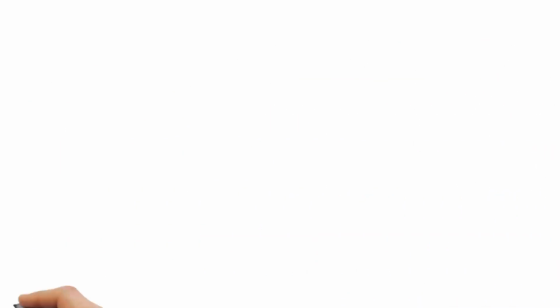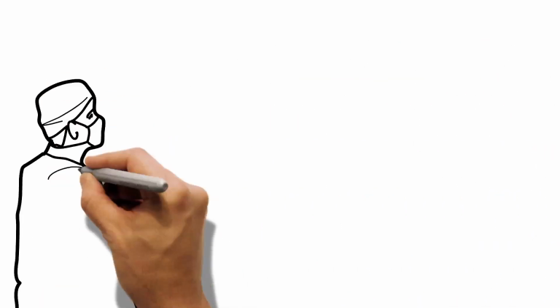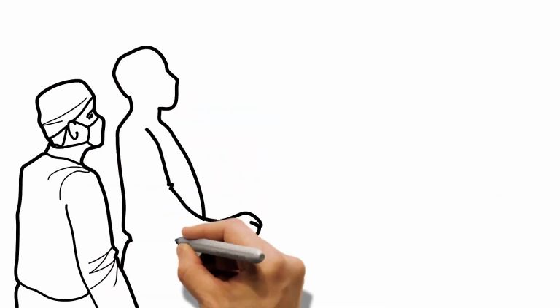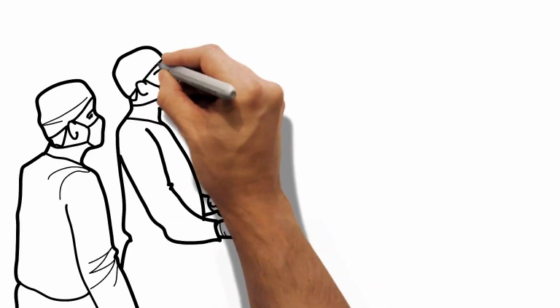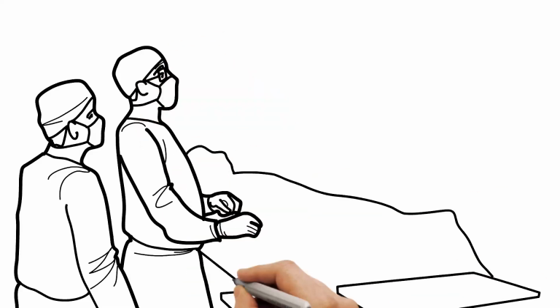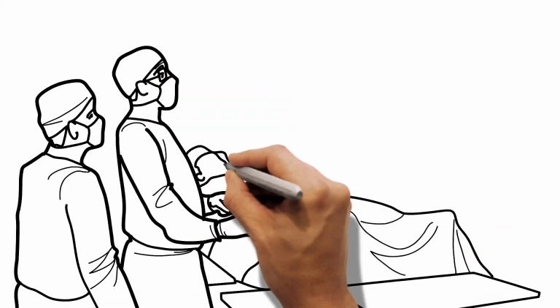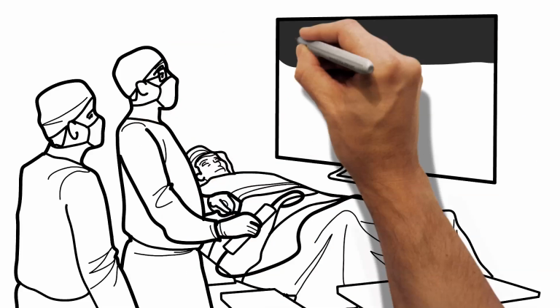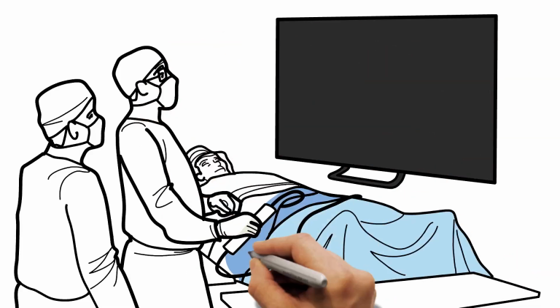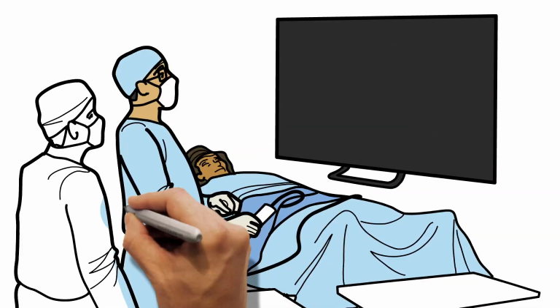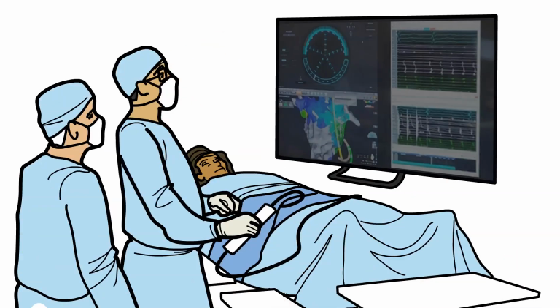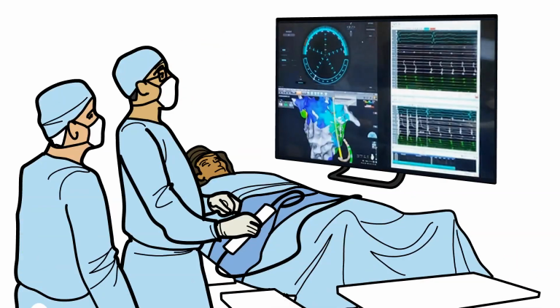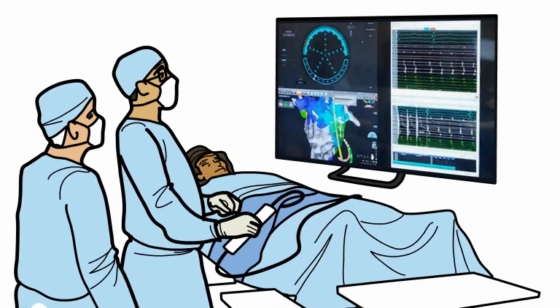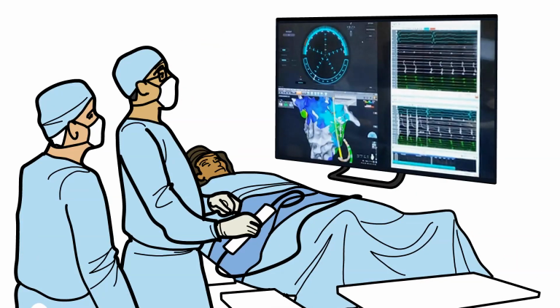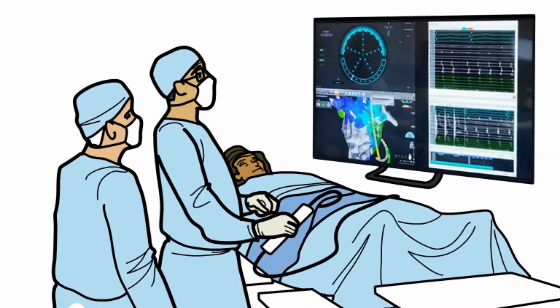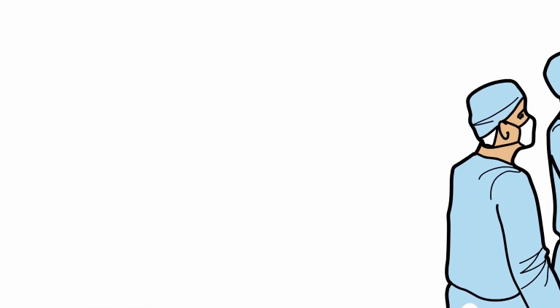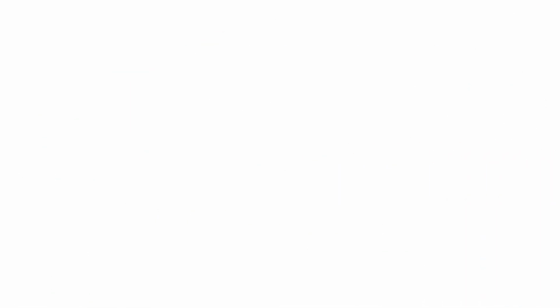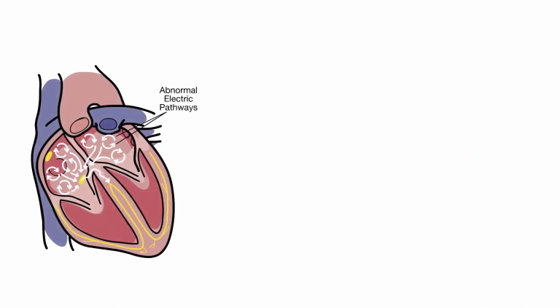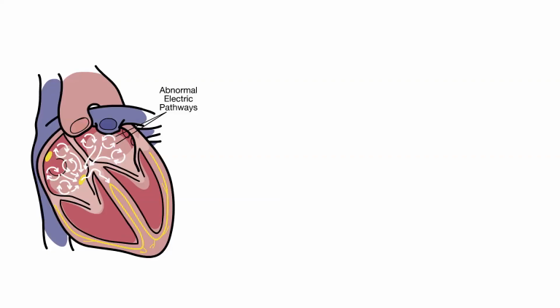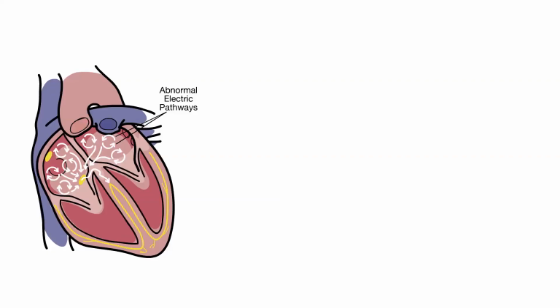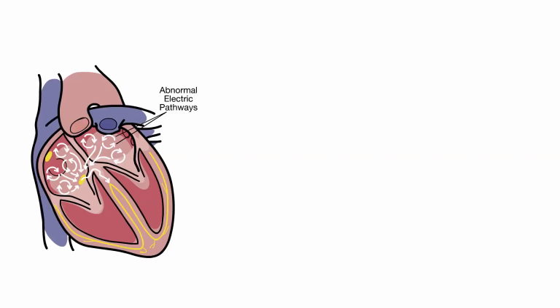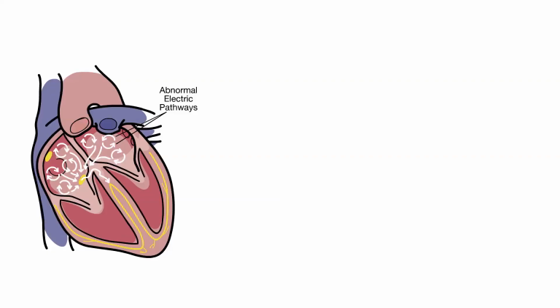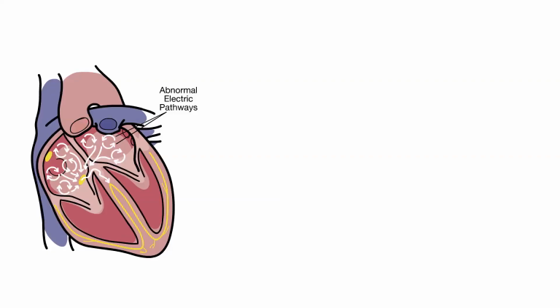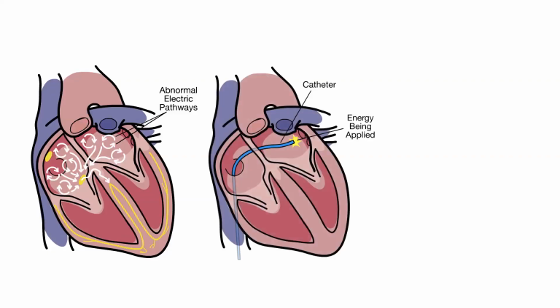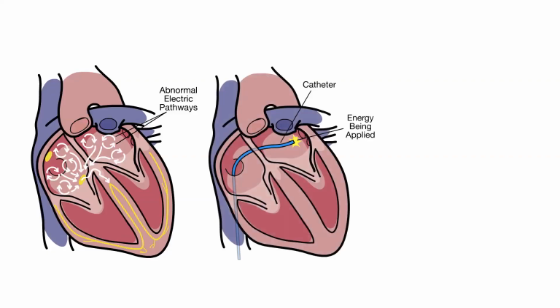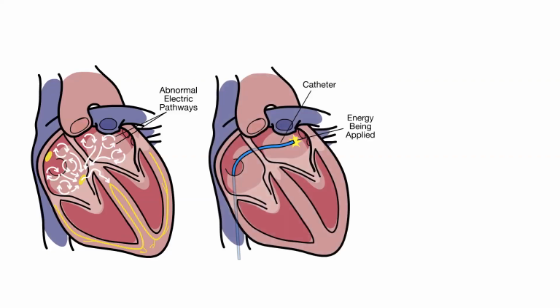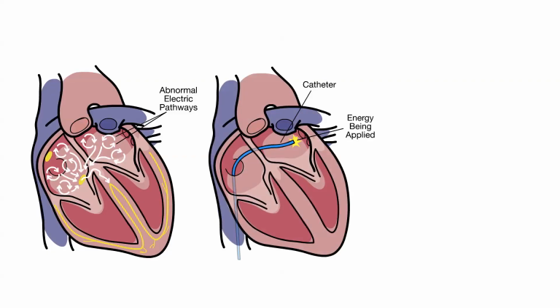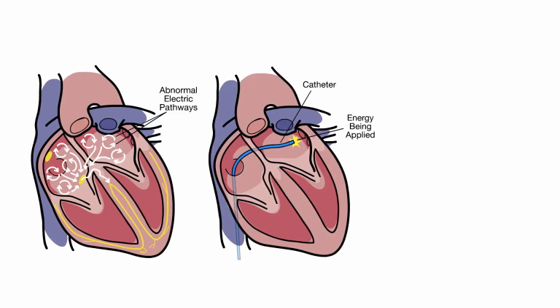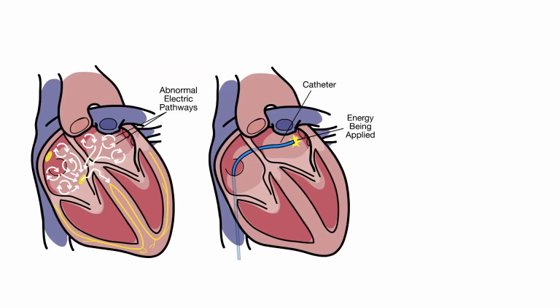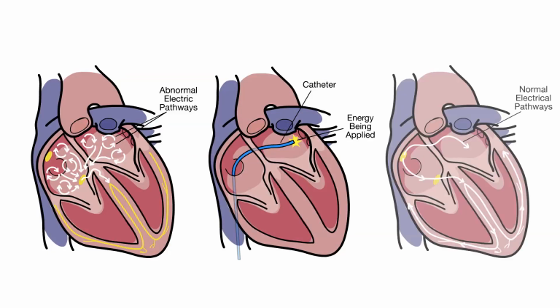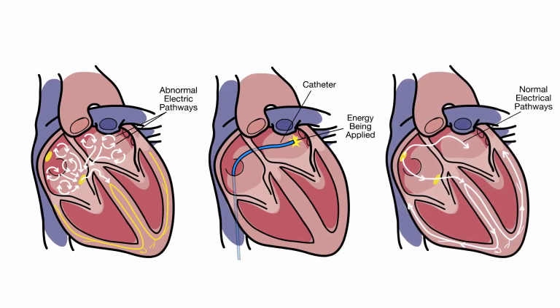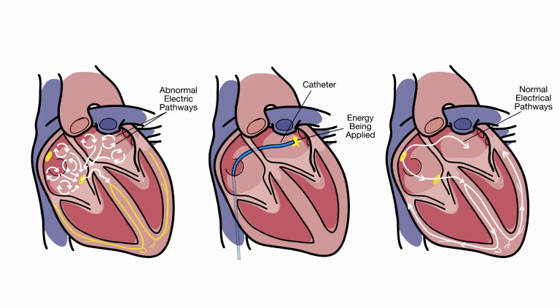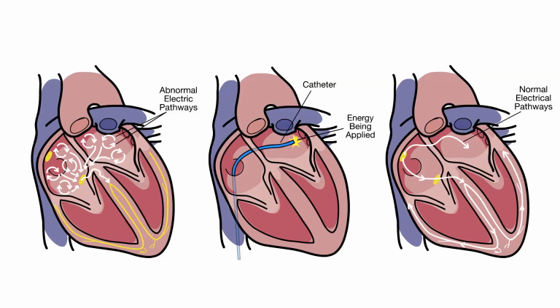Your doctor will use a software mapping system to help position the catheters and study the electrical signals in the heart. Once your doctor sees abnormal signals that cause AFib, energy is applied to this very small area of tissue in order to block the signals.